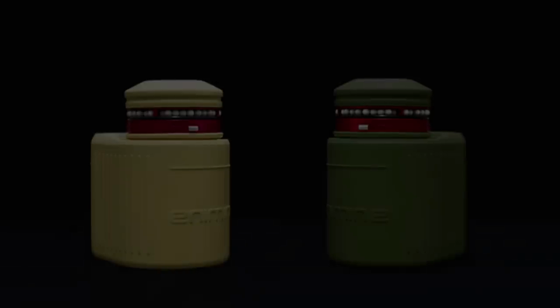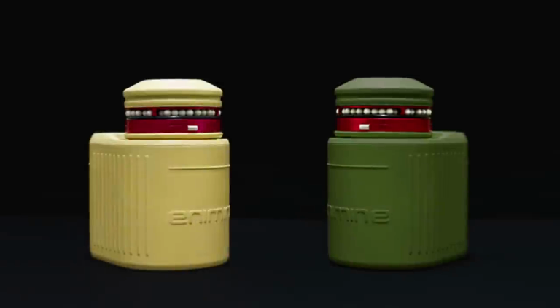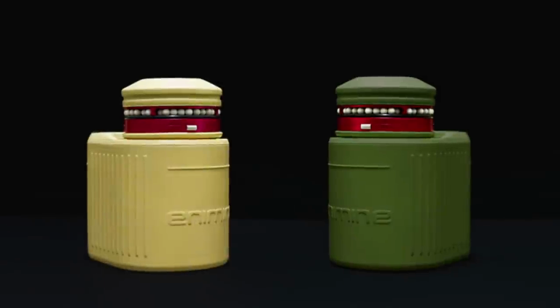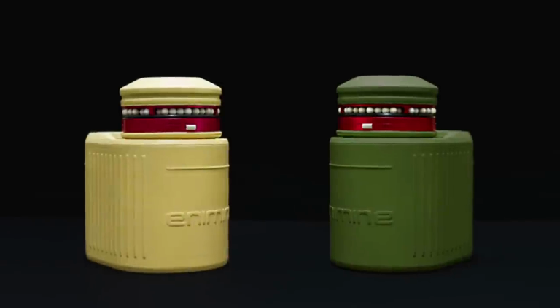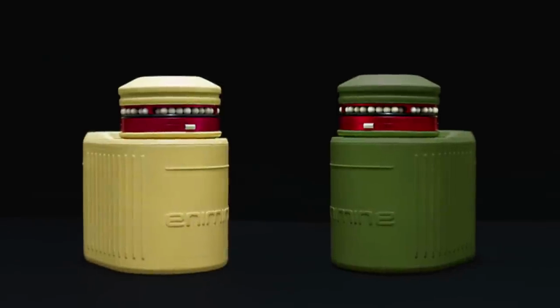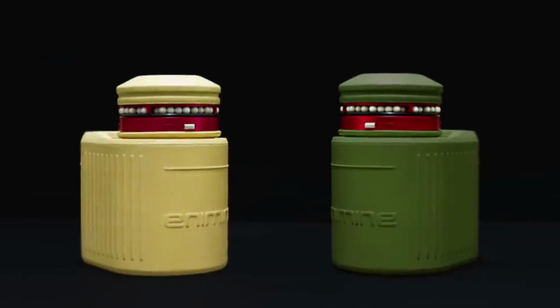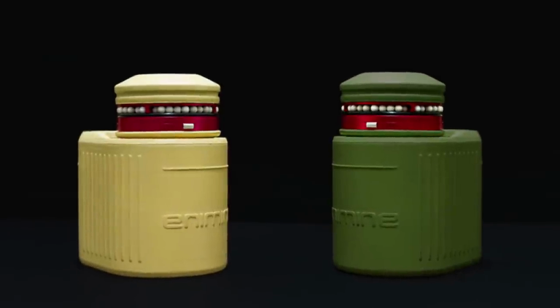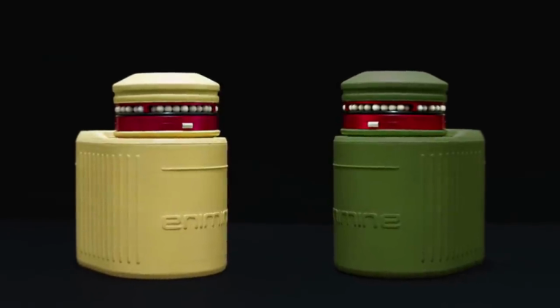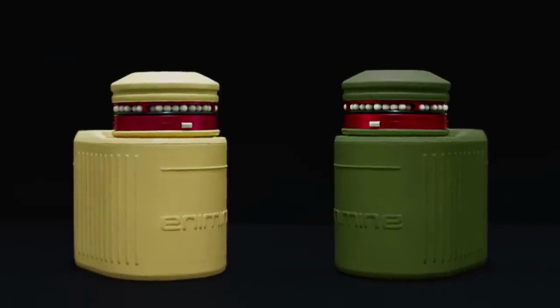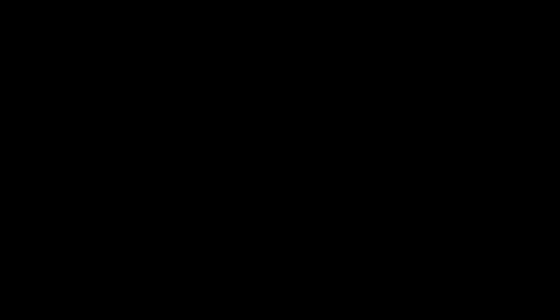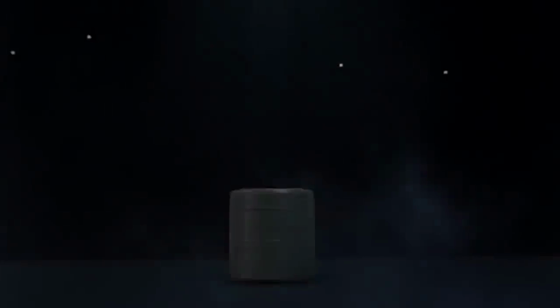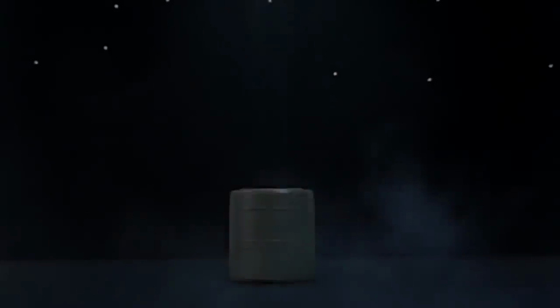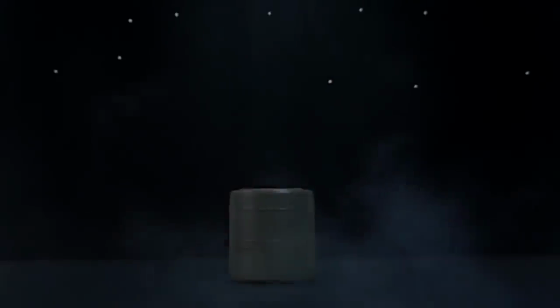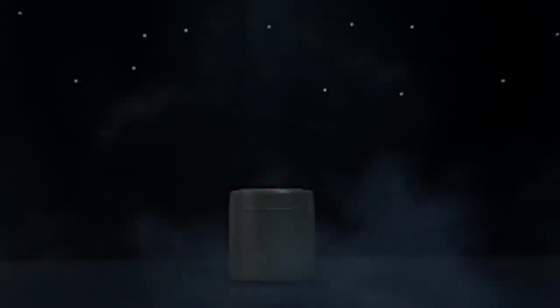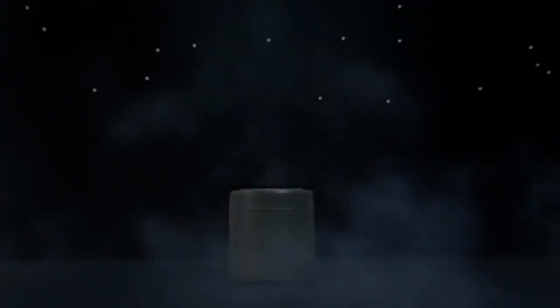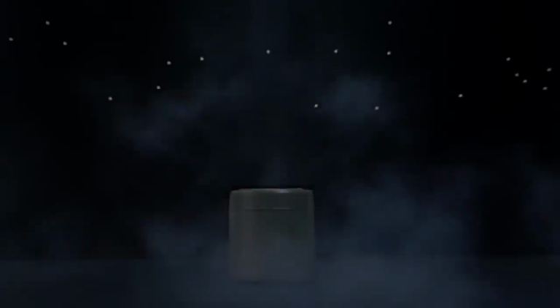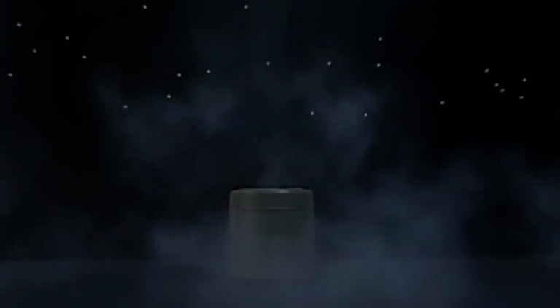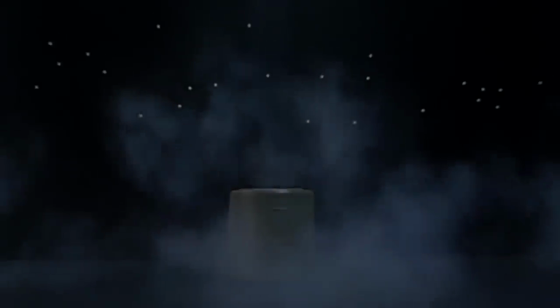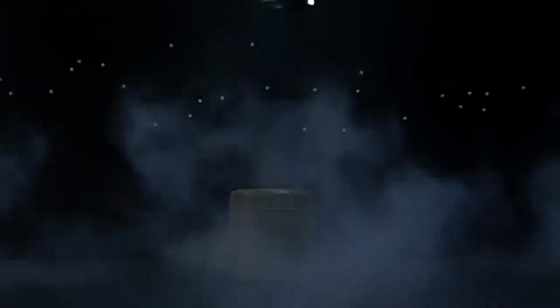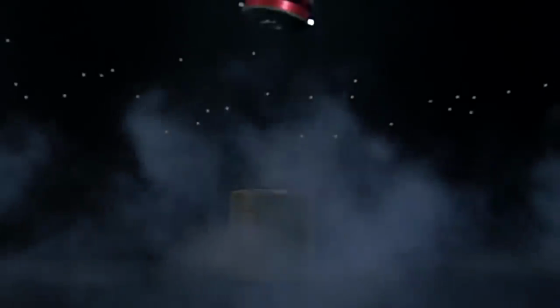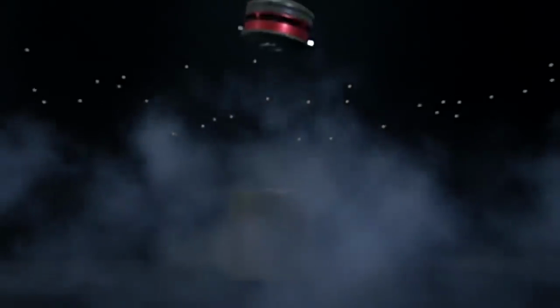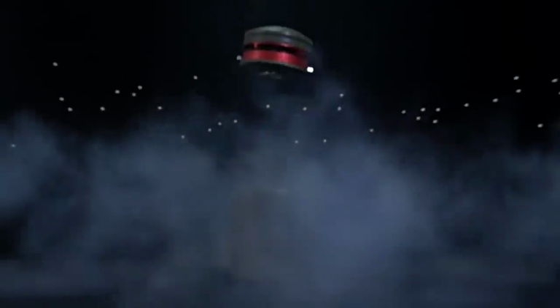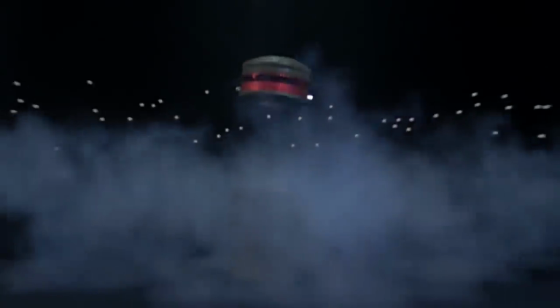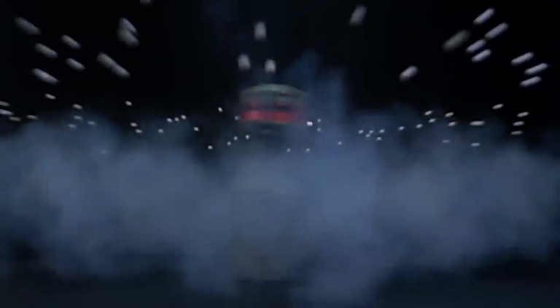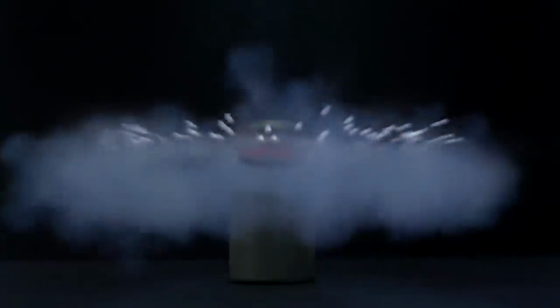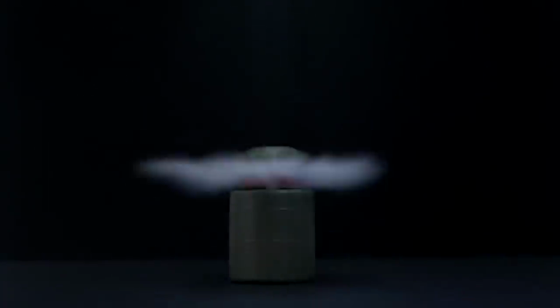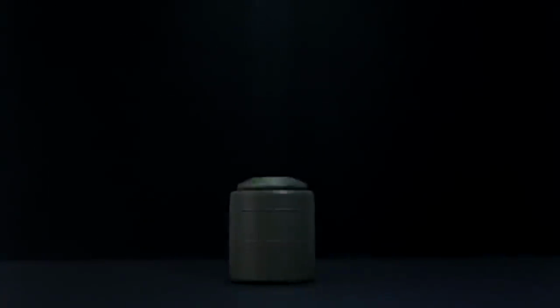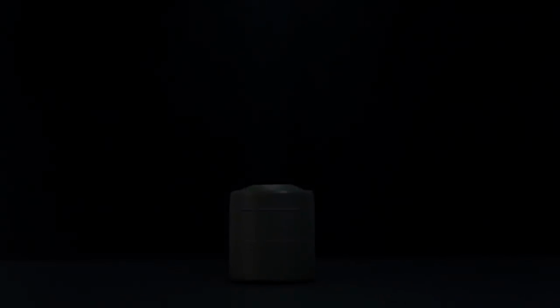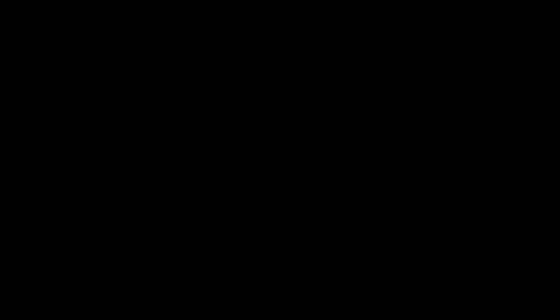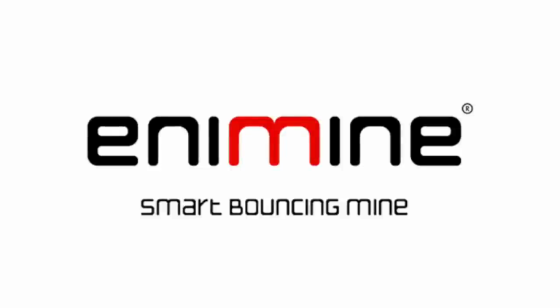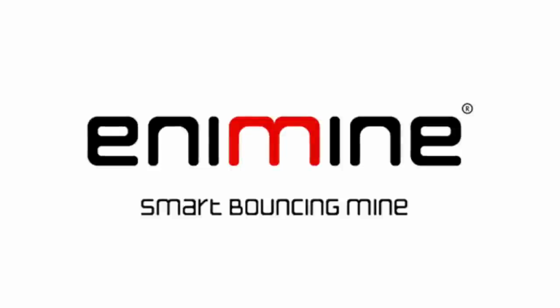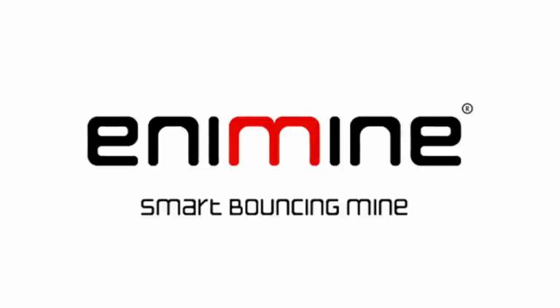Enemine is available in two different colours. Enemine — the airsoft revolution.